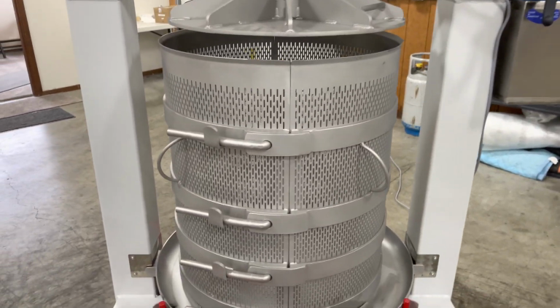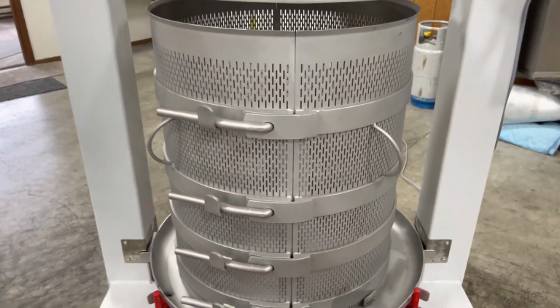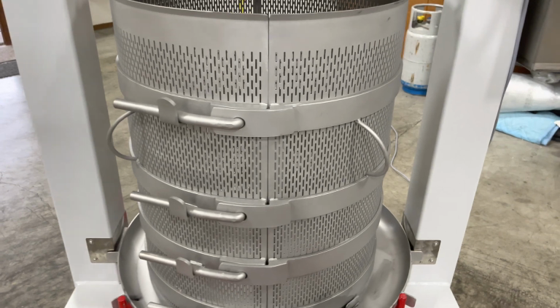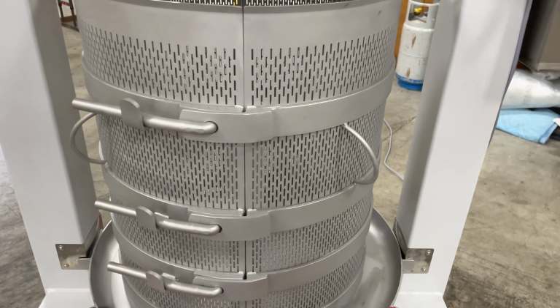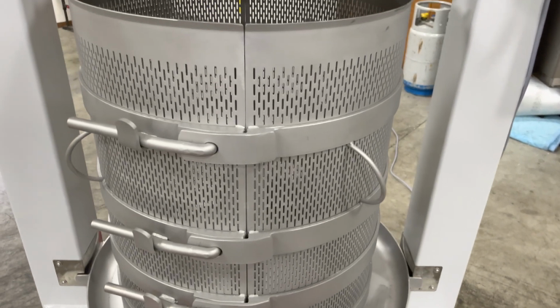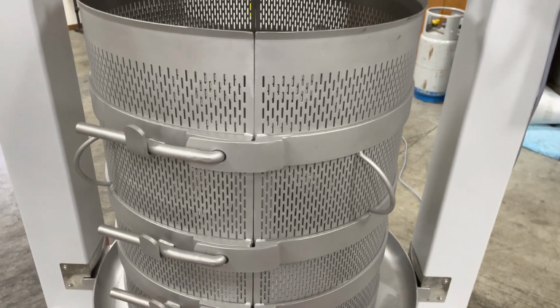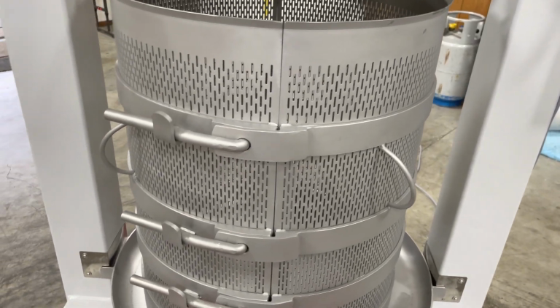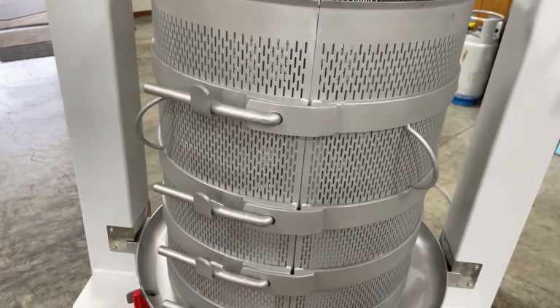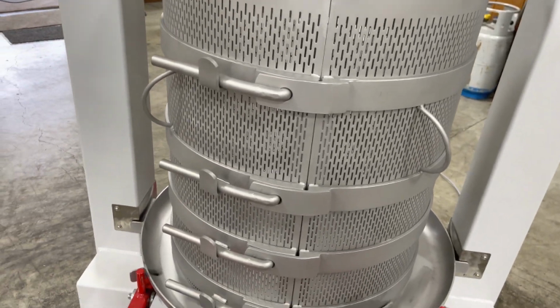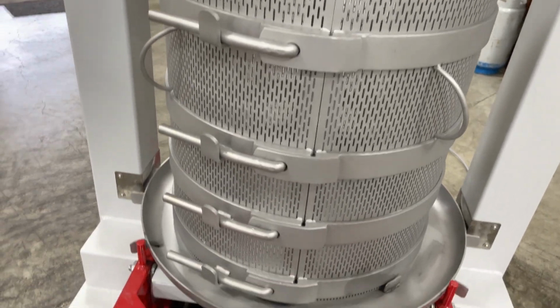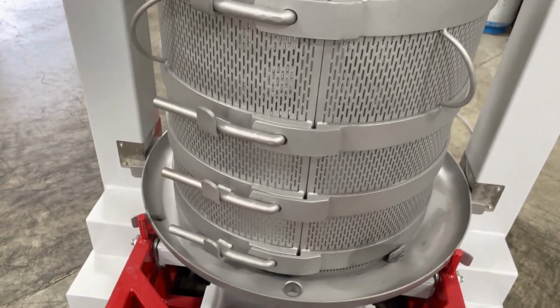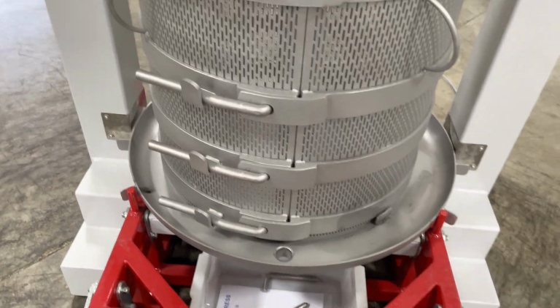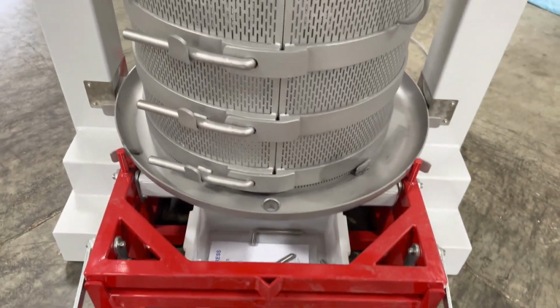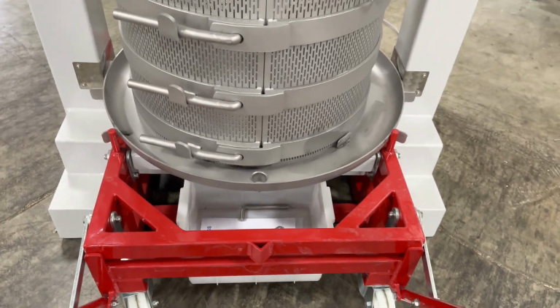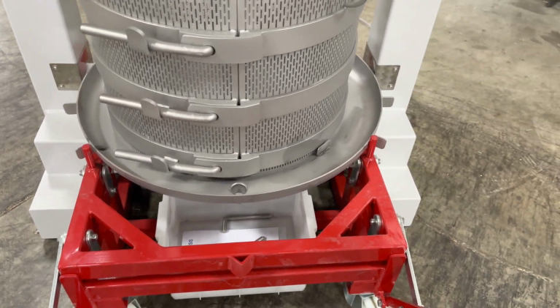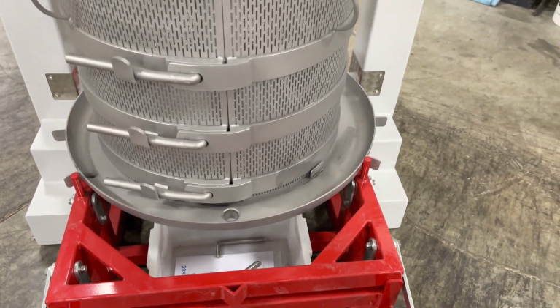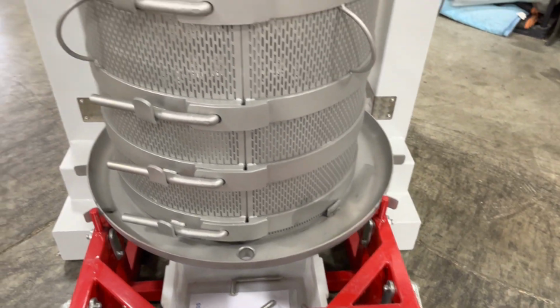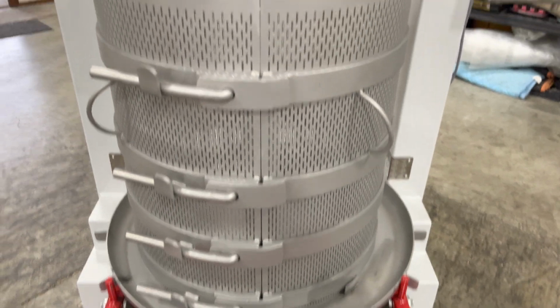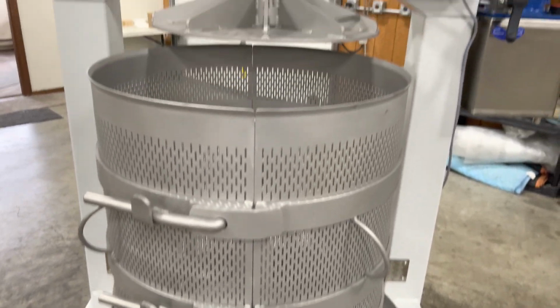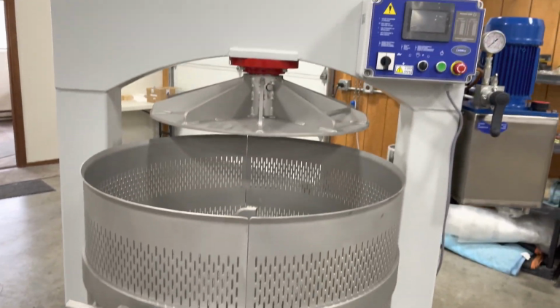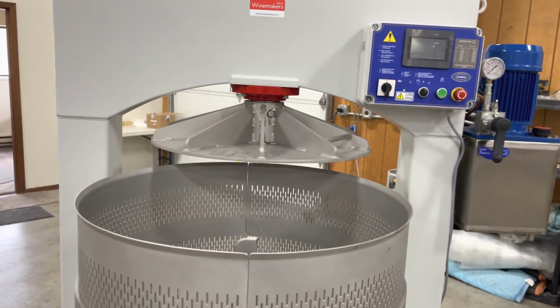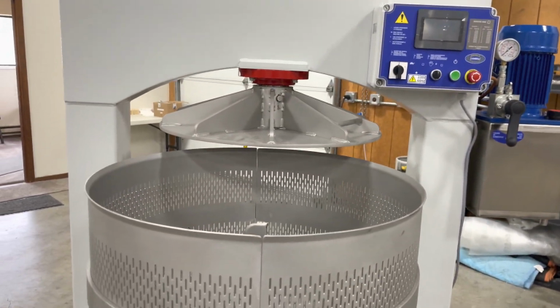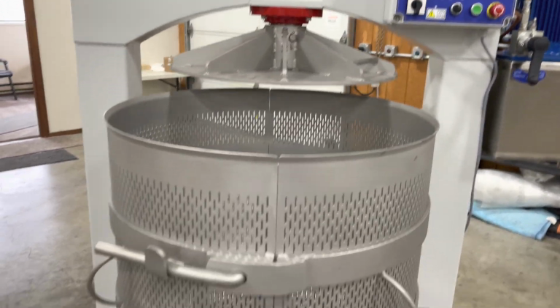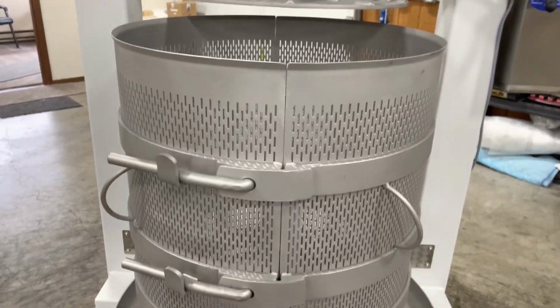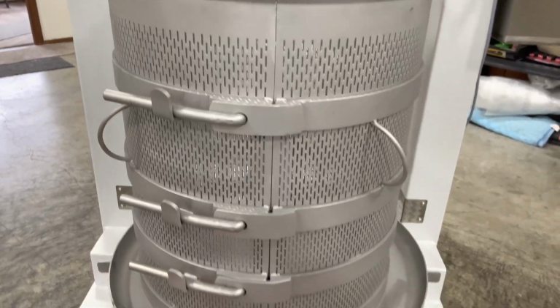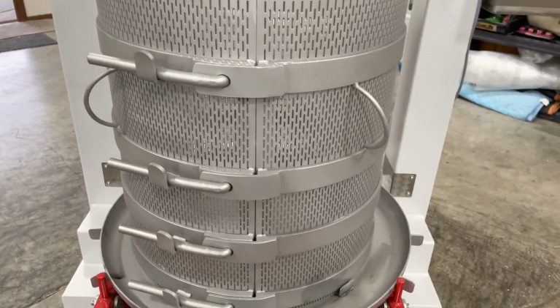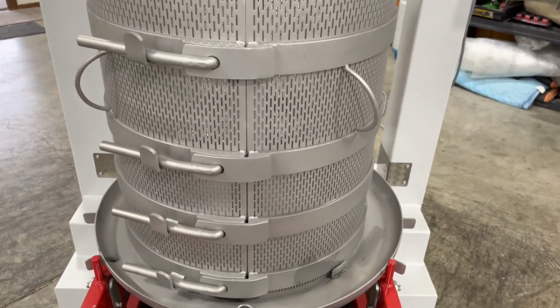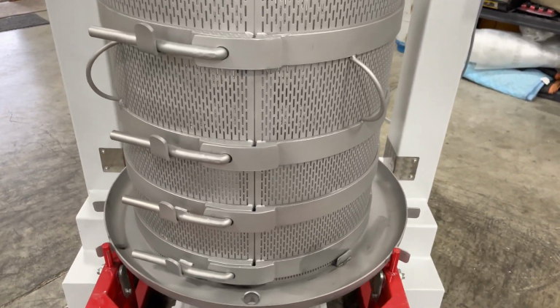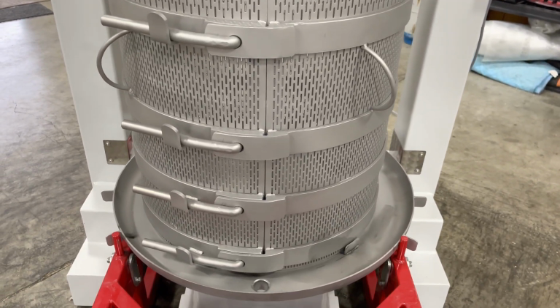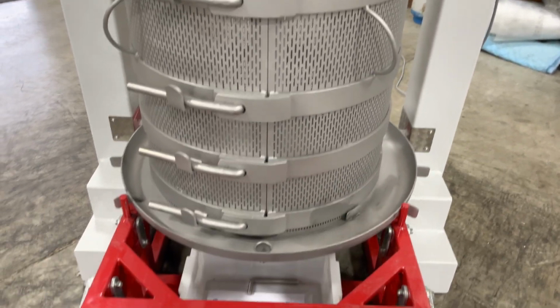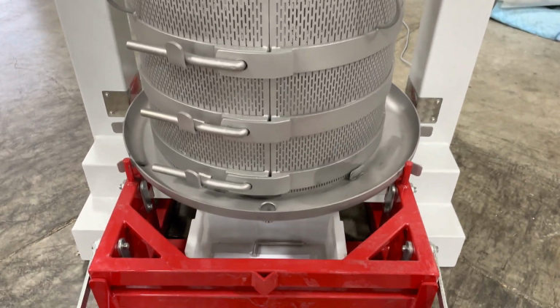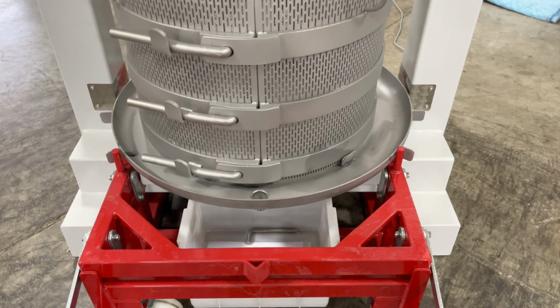You have the same features as previous models: the cart with the removable basket, the stainless steel press plate, the stainless steel cage, and the stainless steel basin.